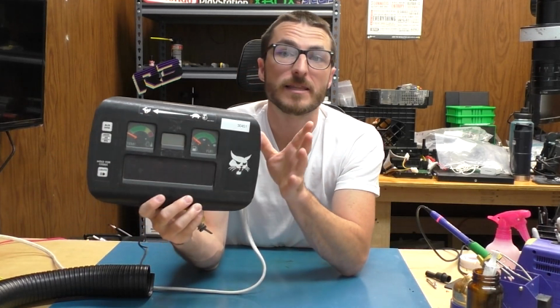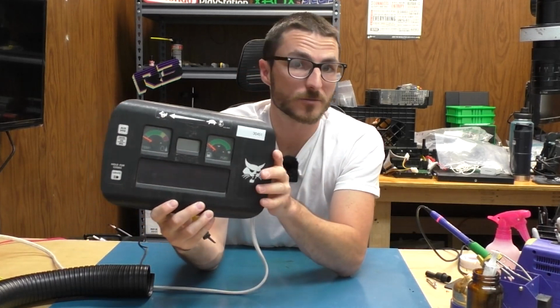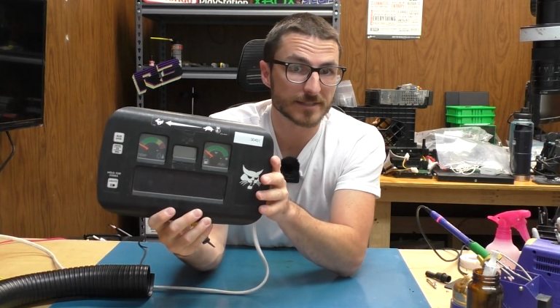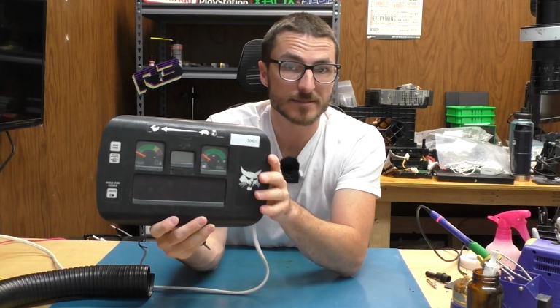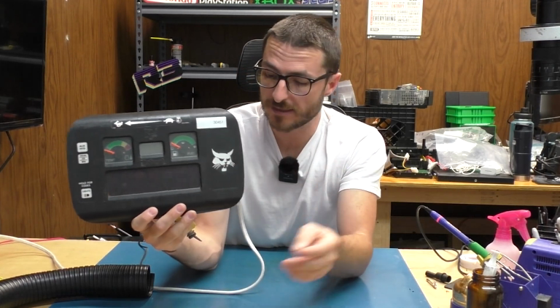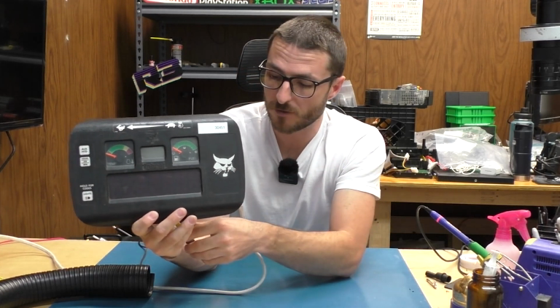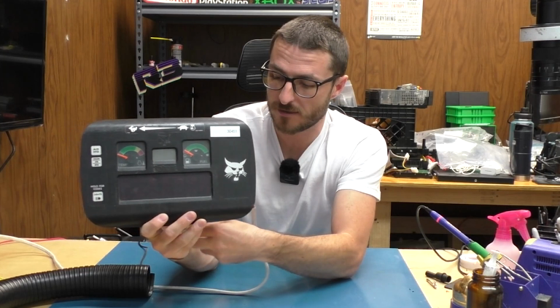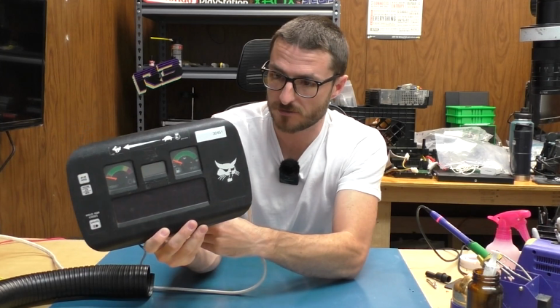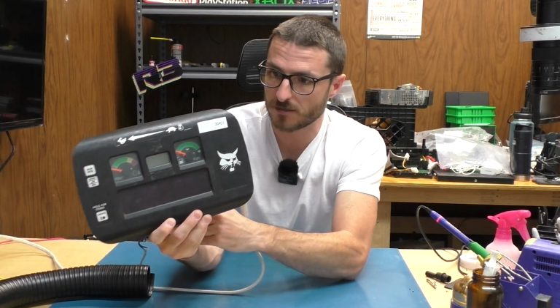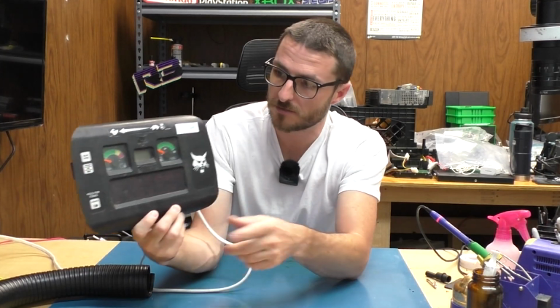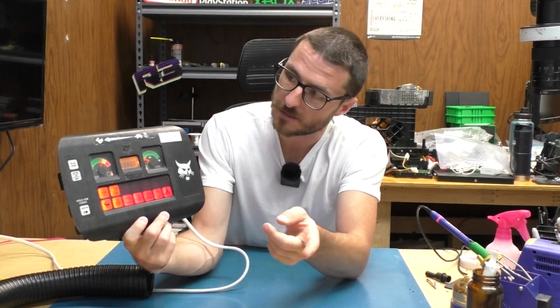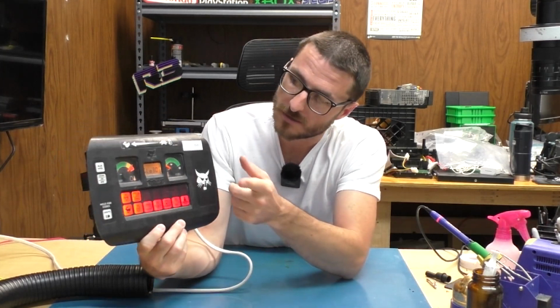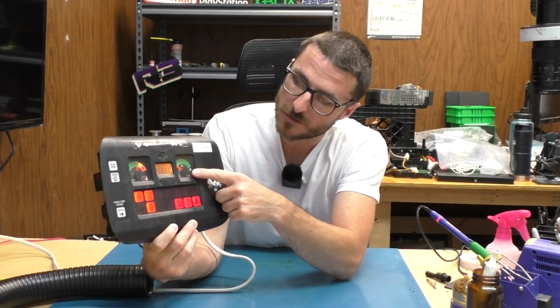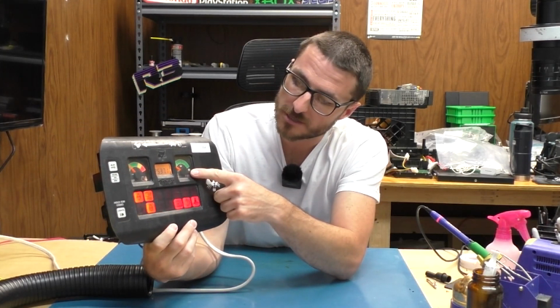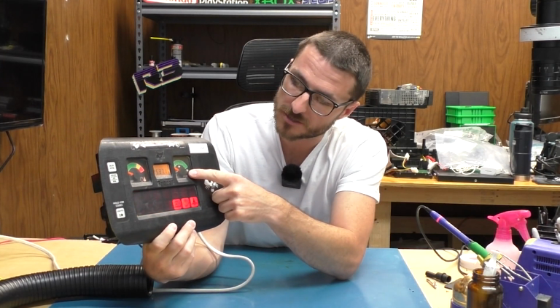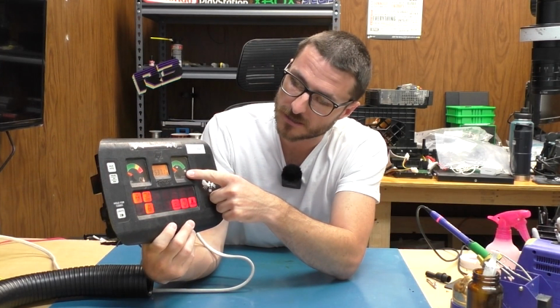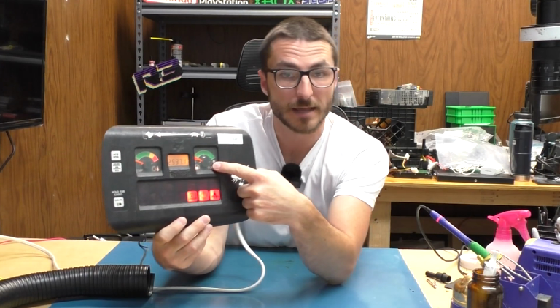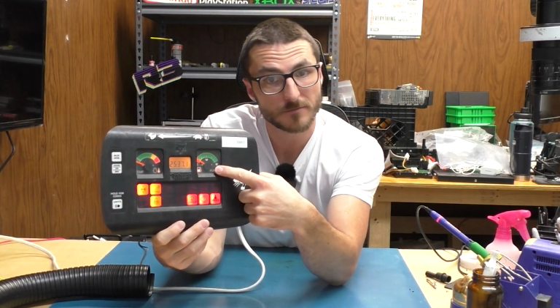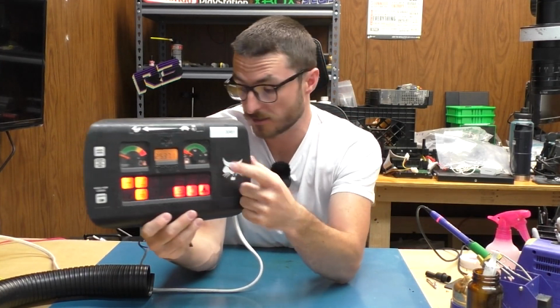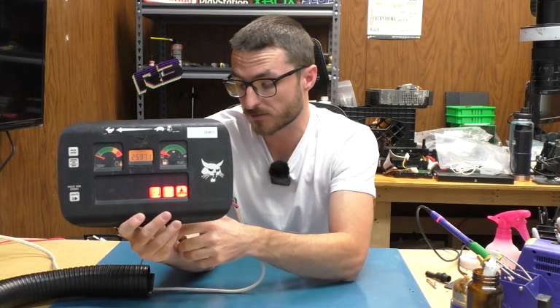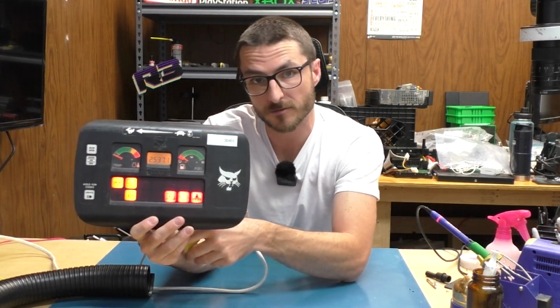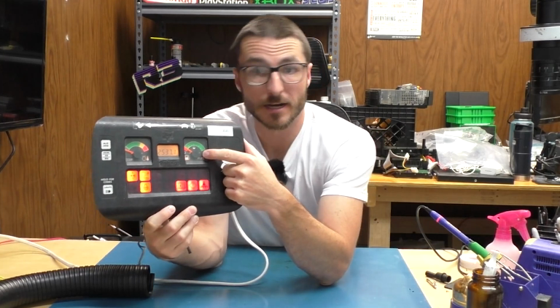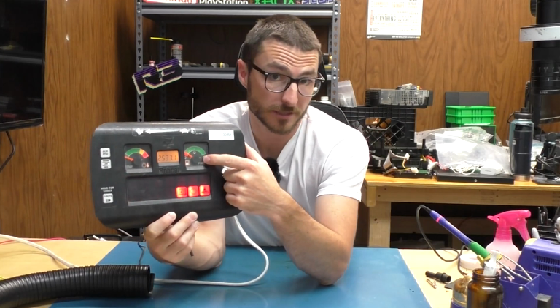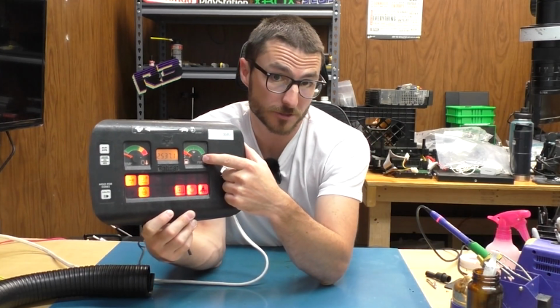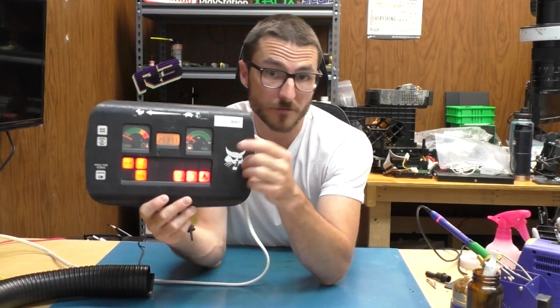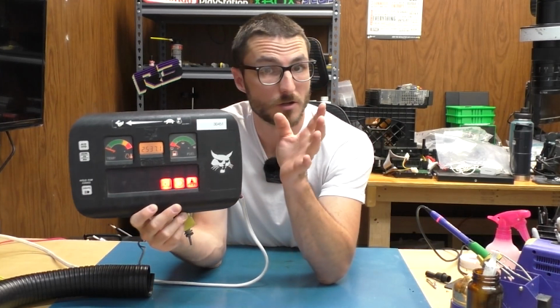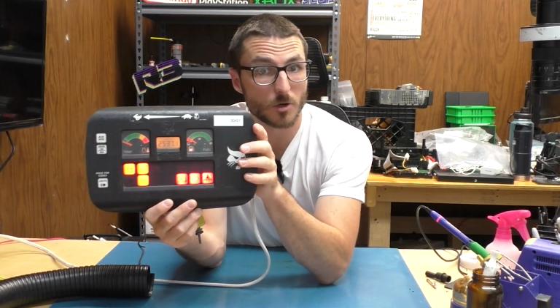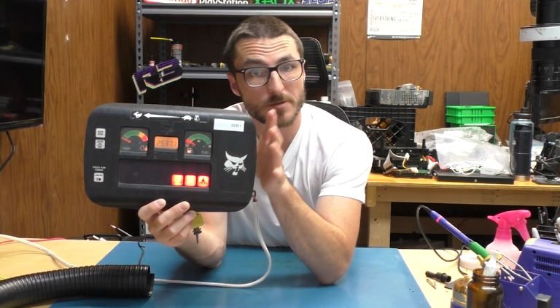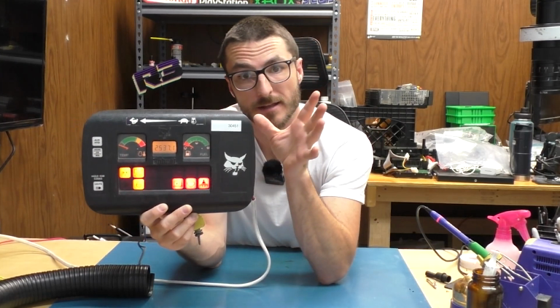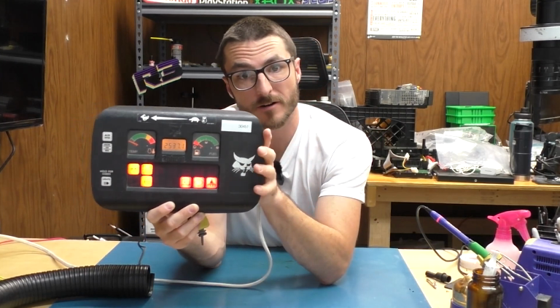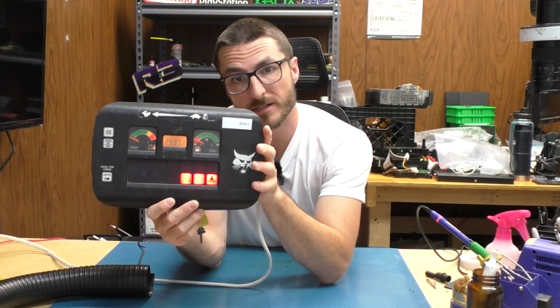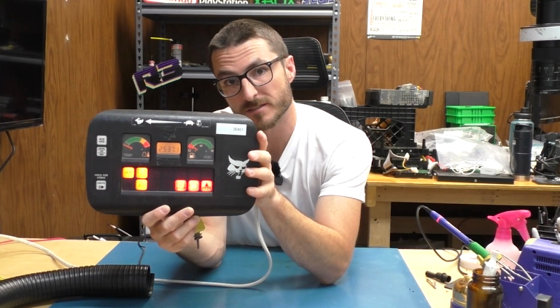The customer that sent it in stated that when they turned on the unit, the fuel gauge was stuck on empty, which it is right now. And obviously it's supposed to move, so let's open it up and figure out how we need to fix it.